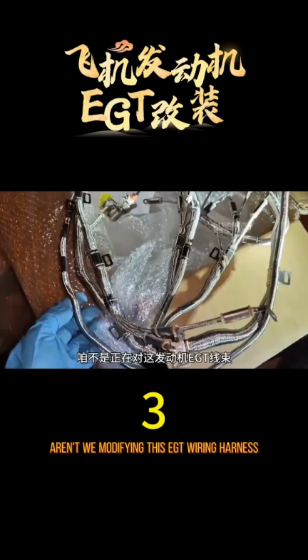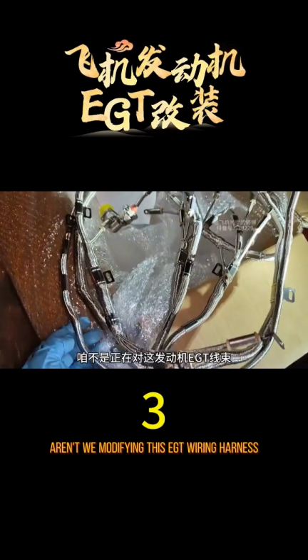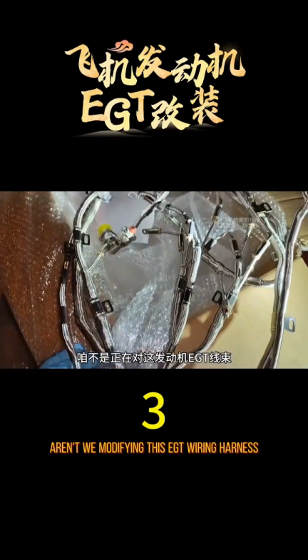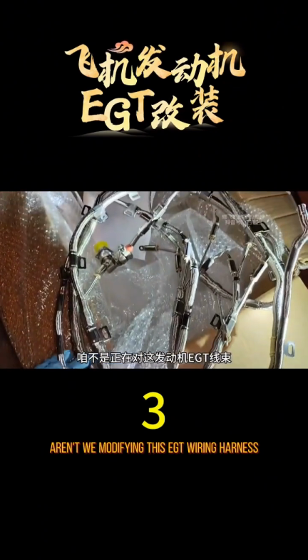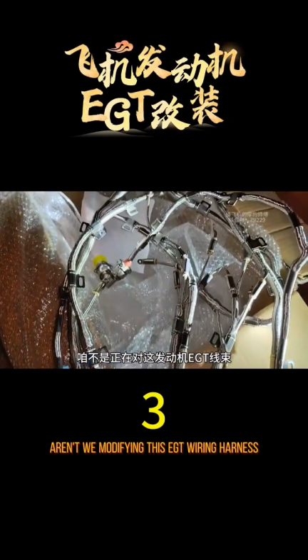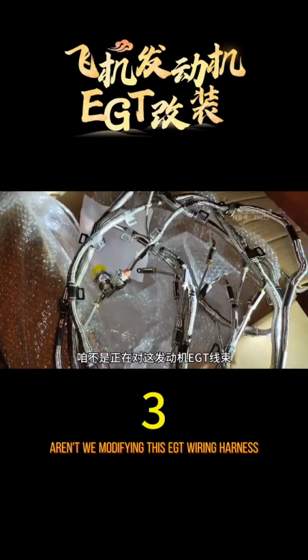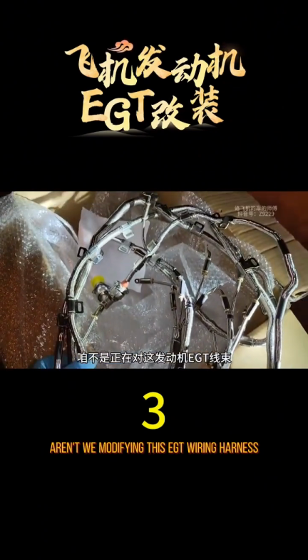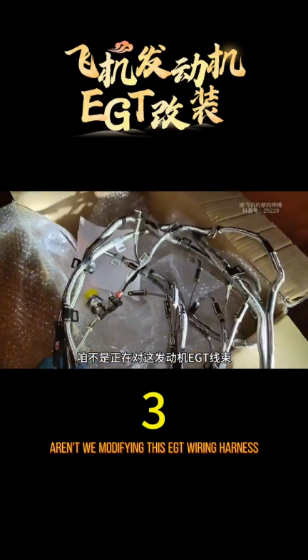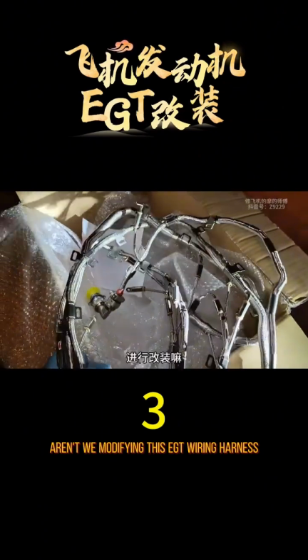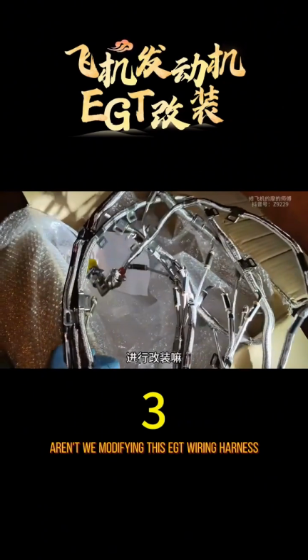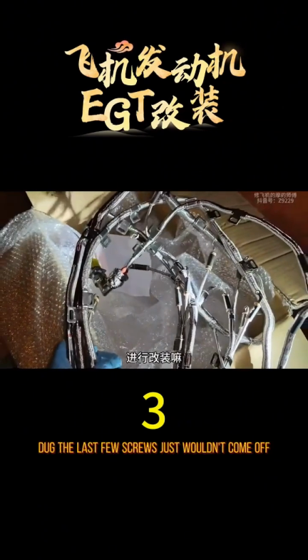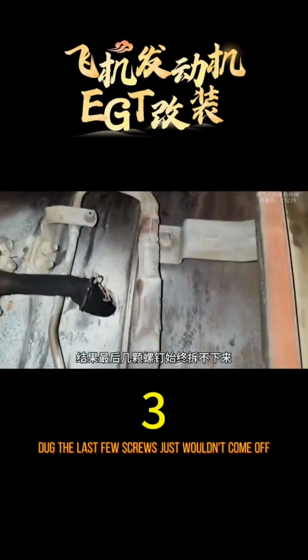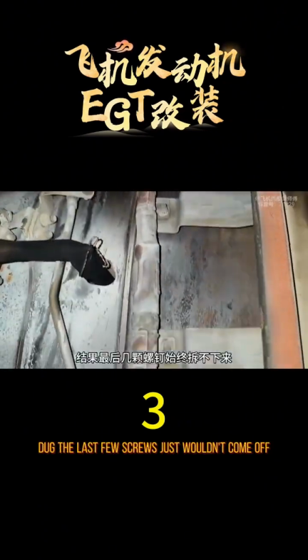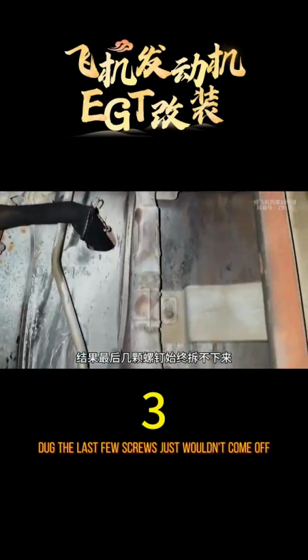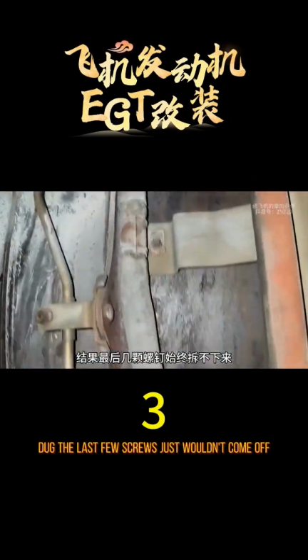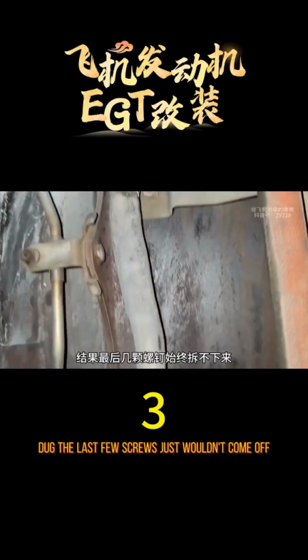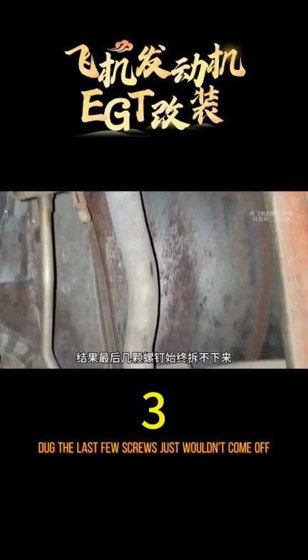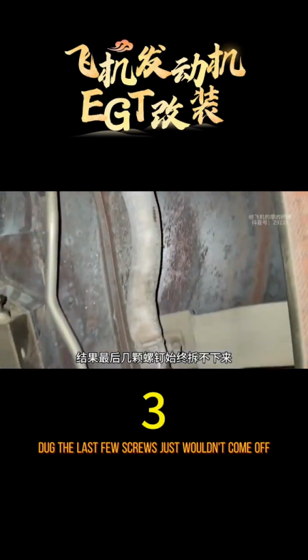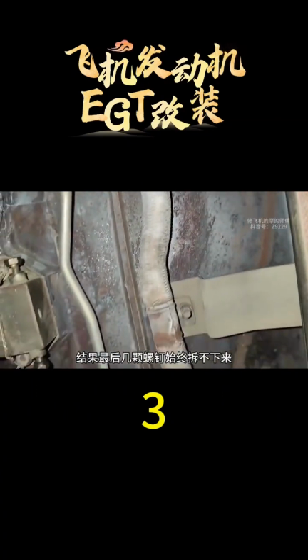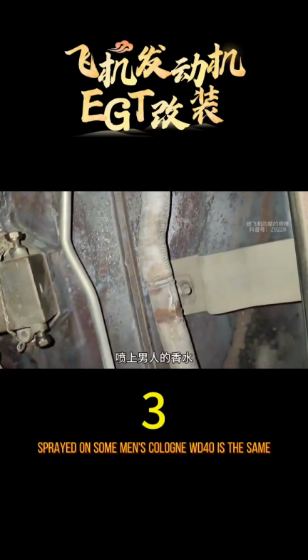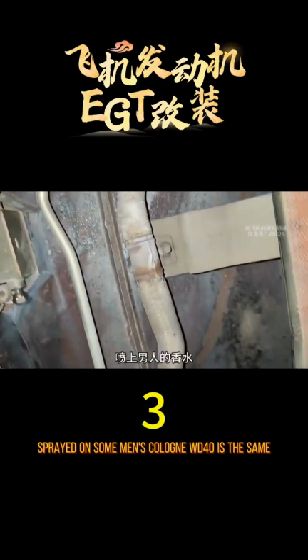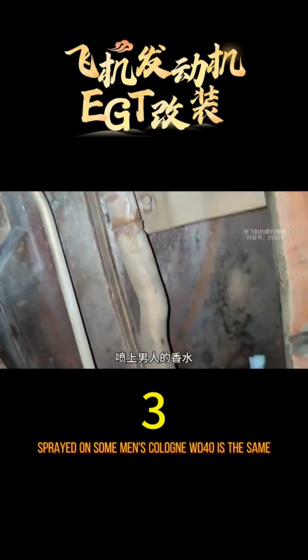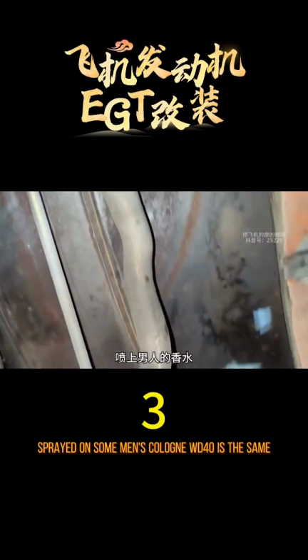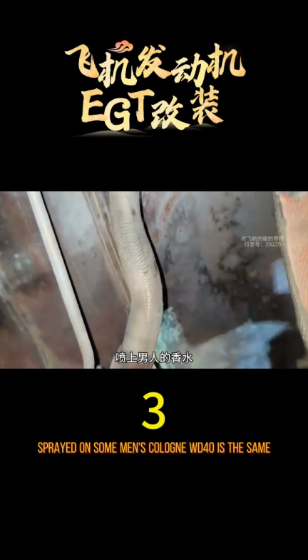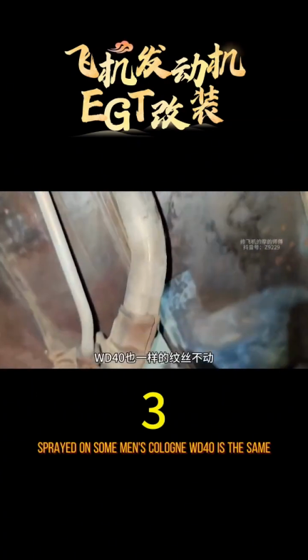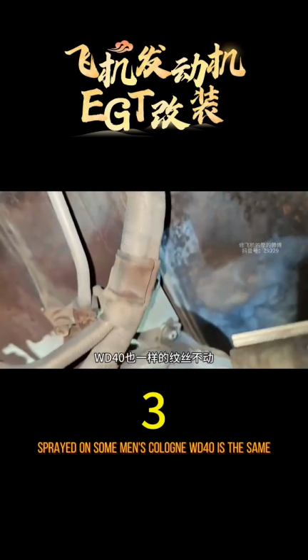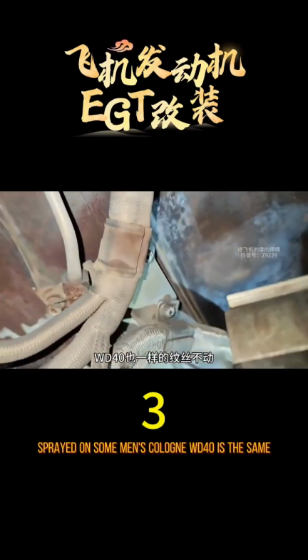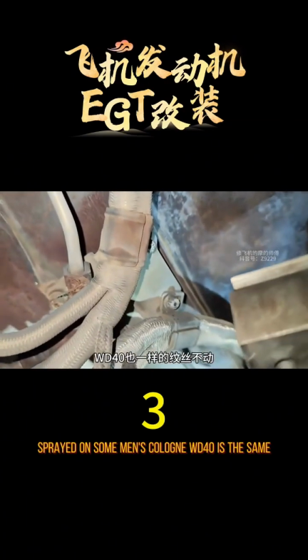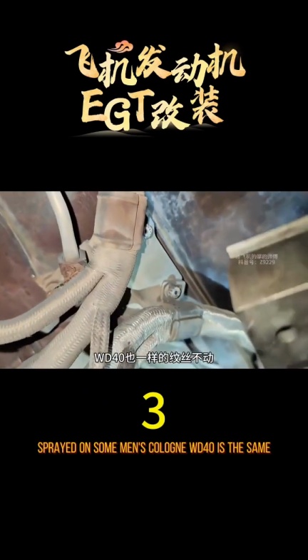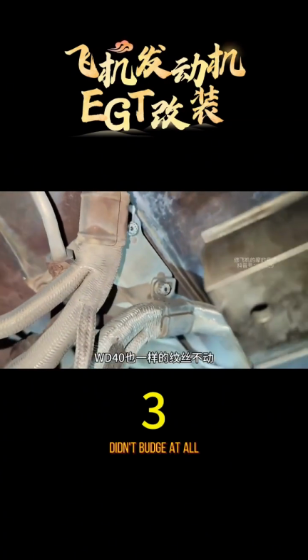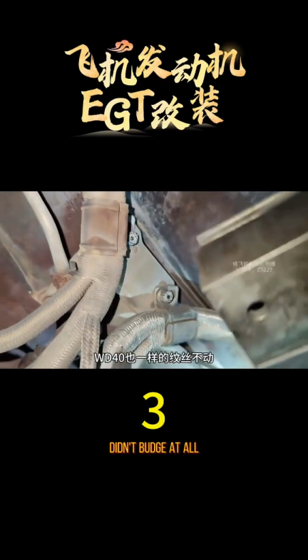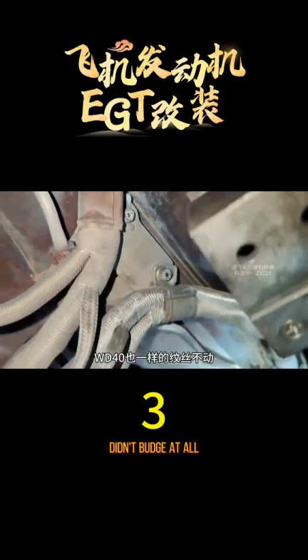Aren't we modifying this engine's EGT wiring harness? The last few screws just wouldn't come off. Sprayed on some men's cologne — WD-40 is the same. Didn't budge at all.